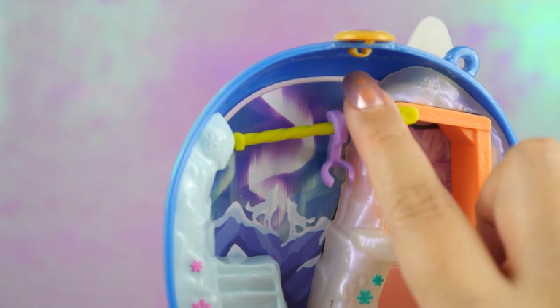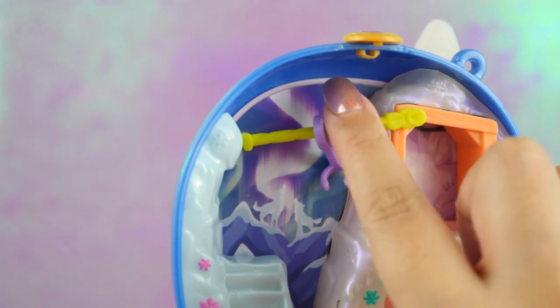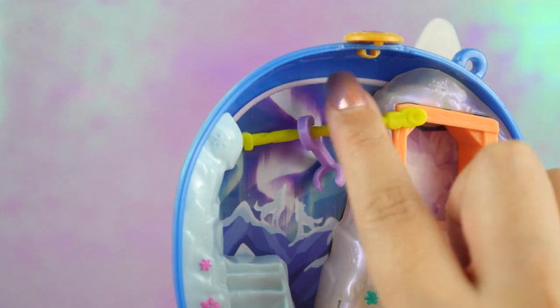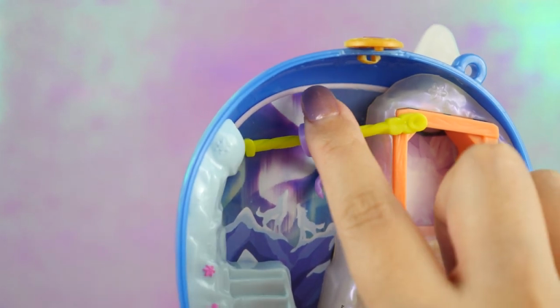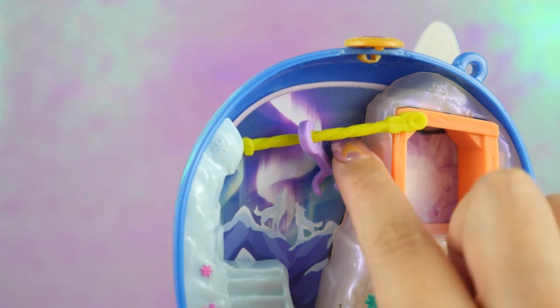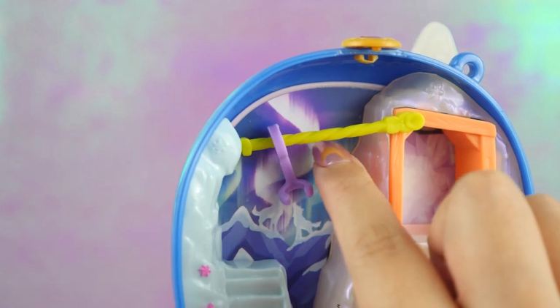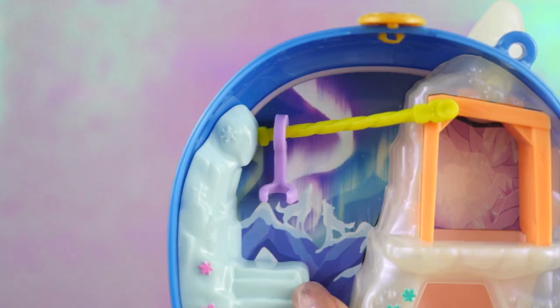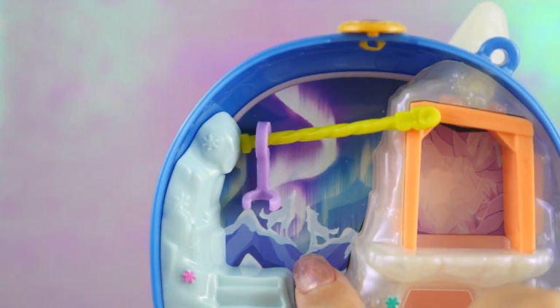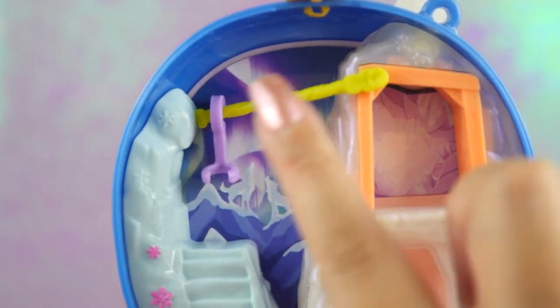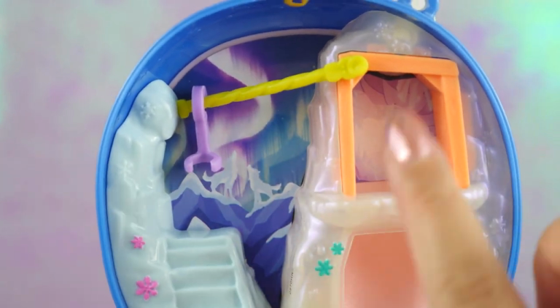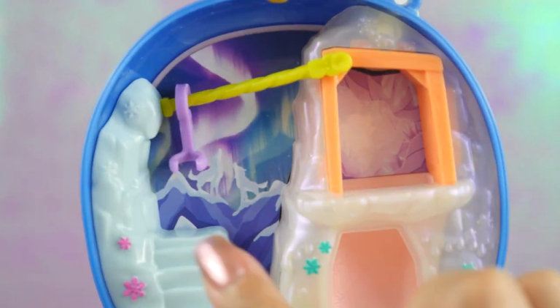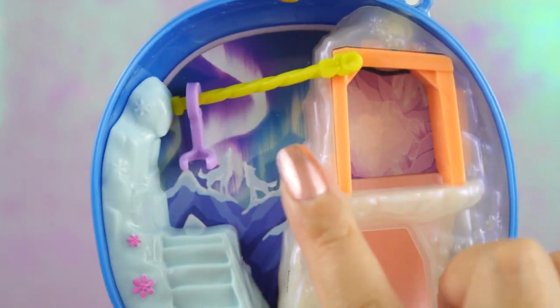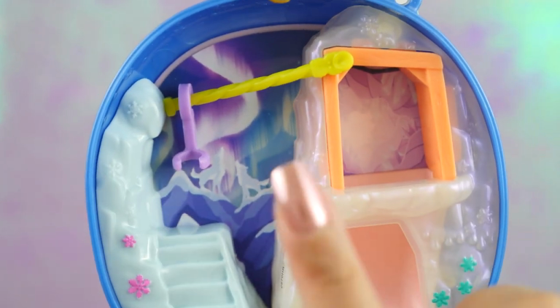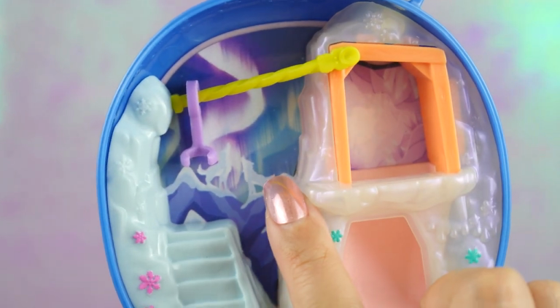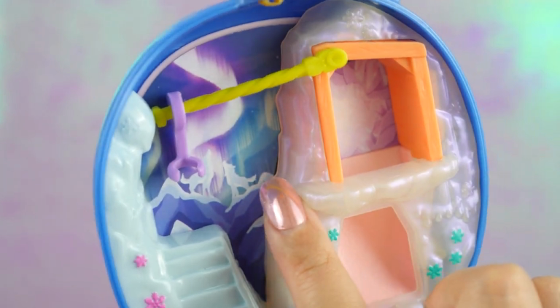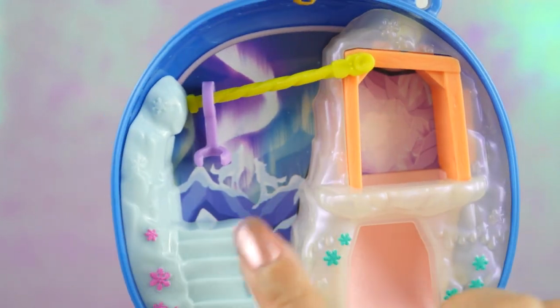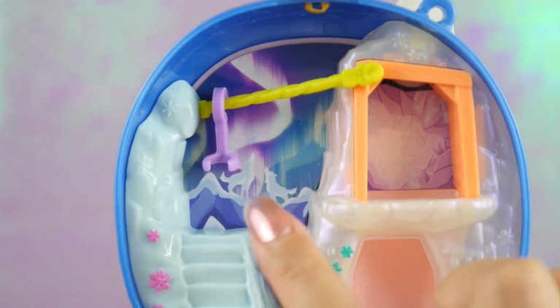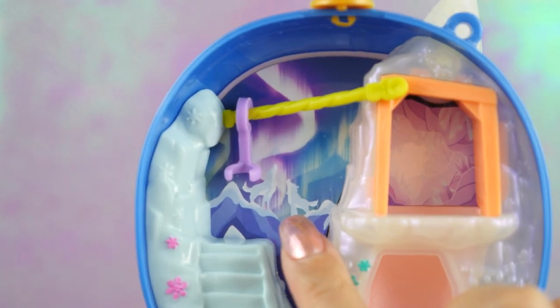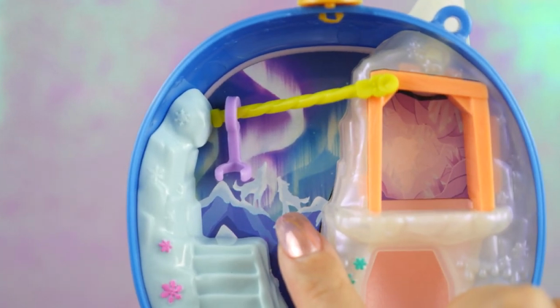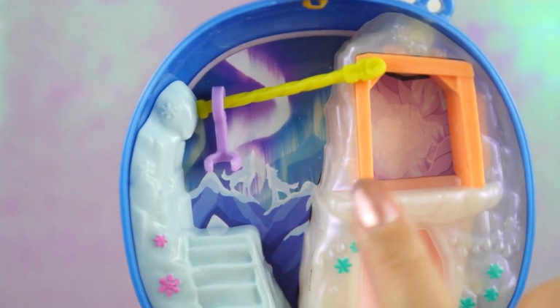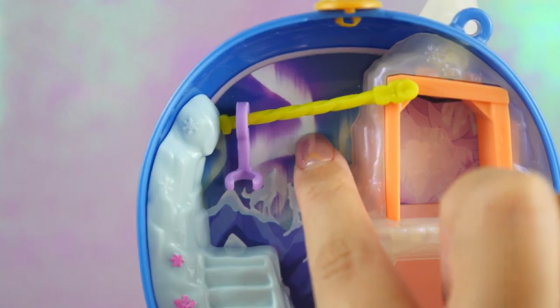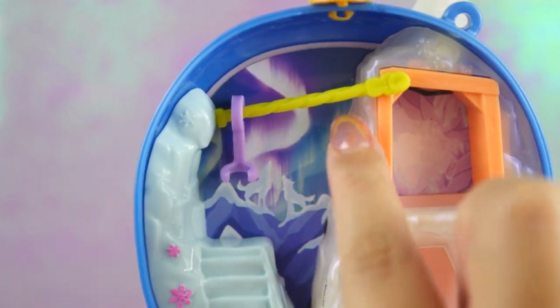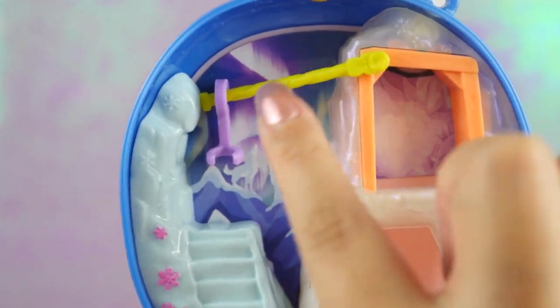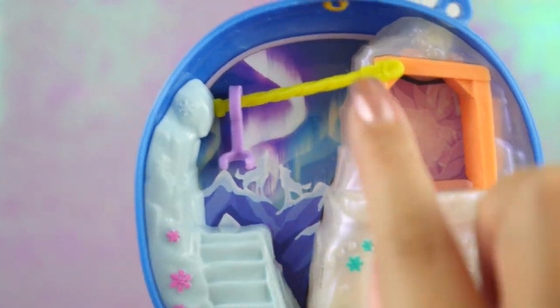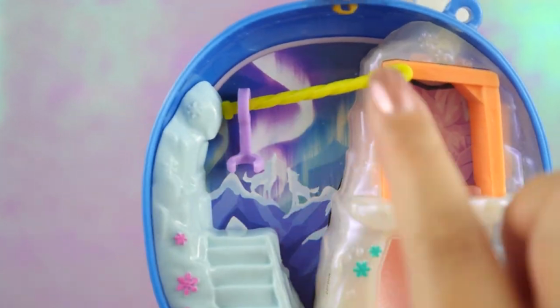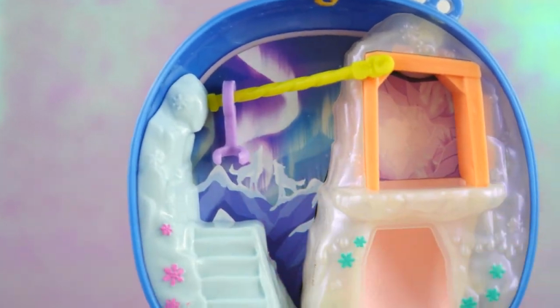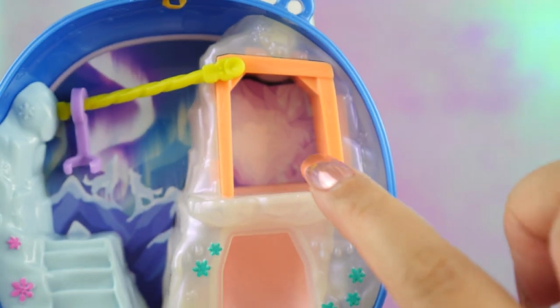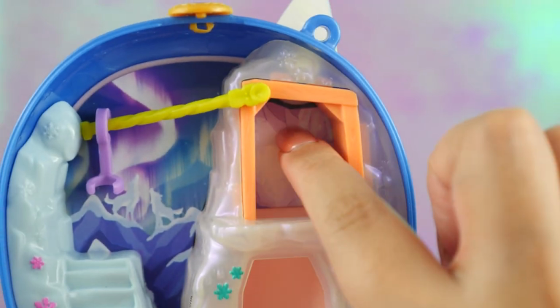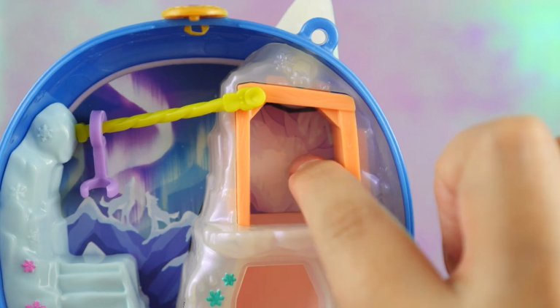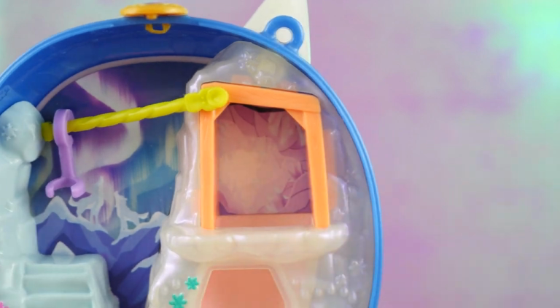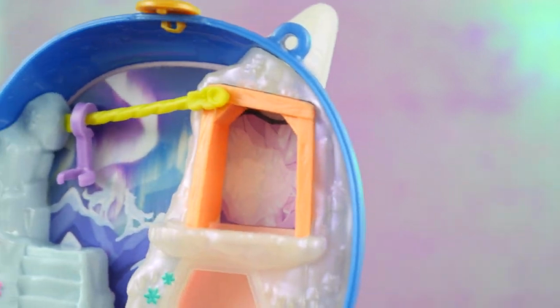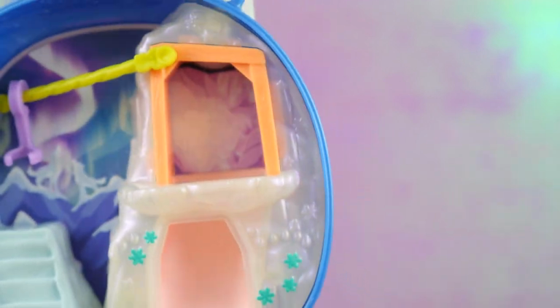We also have this little zipline contraption so they can go from the cave to the staircase, and this just slides all along here. I love the graphic in the background. I think they really did a good job improving the graphic design. The Aurora Borealis looks so beautiful, and the gem in there too — it looks super realistic.